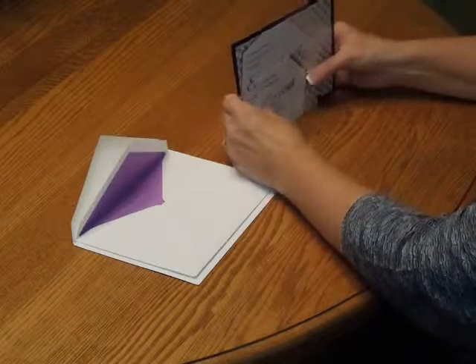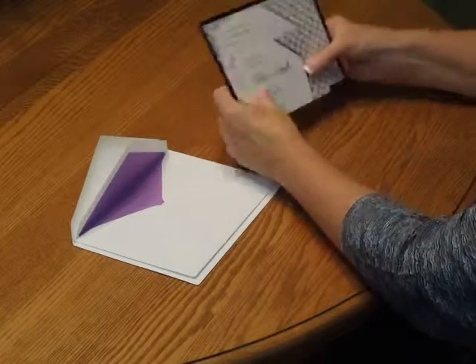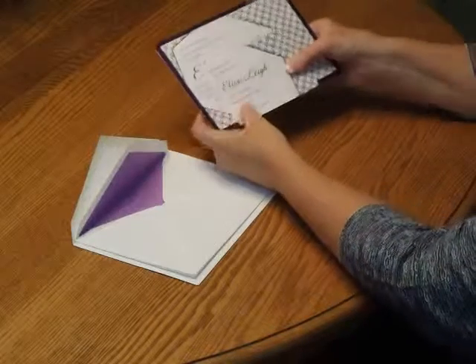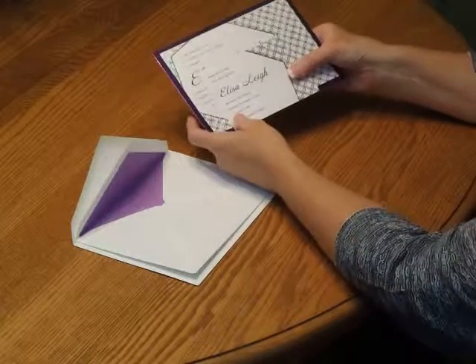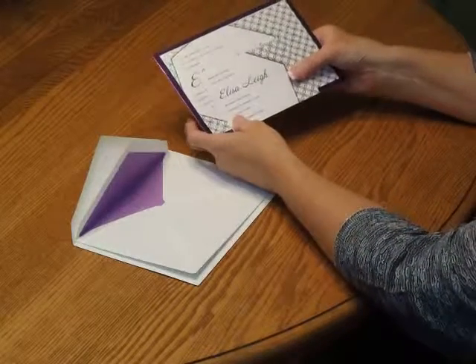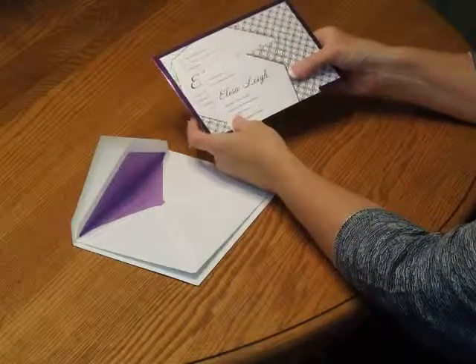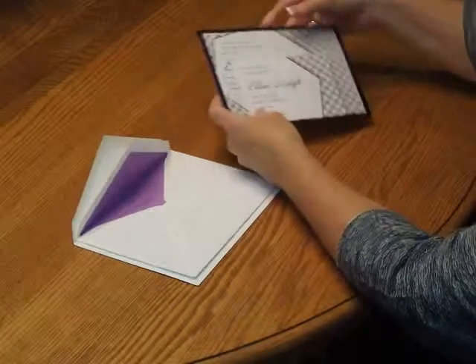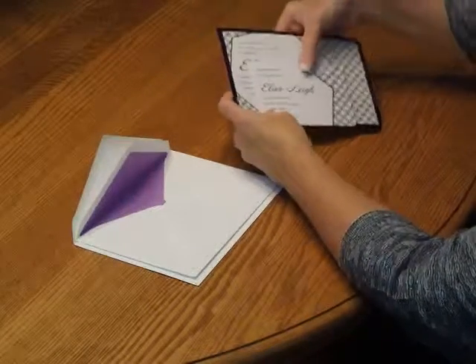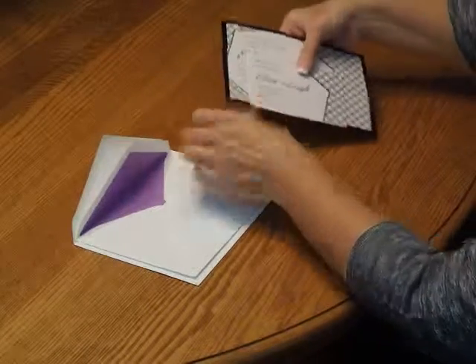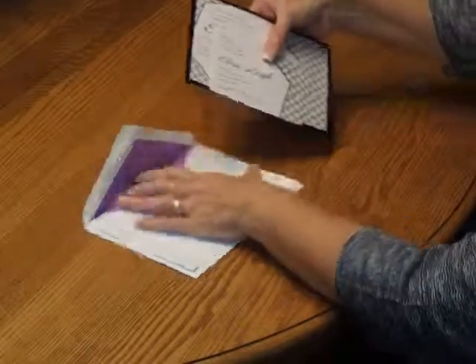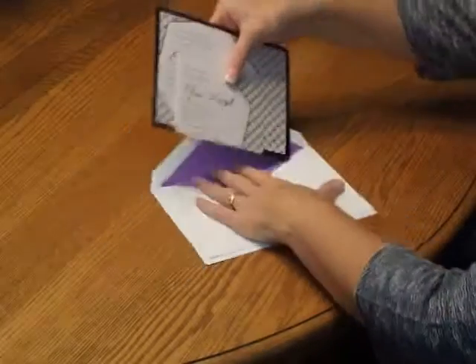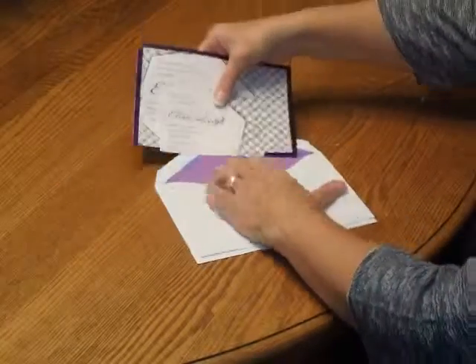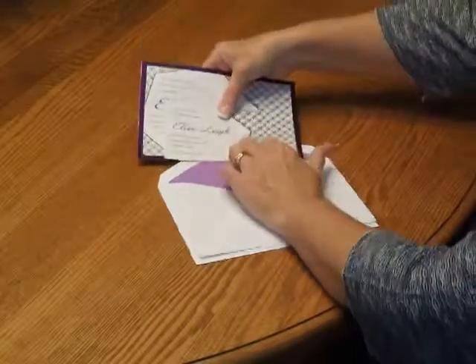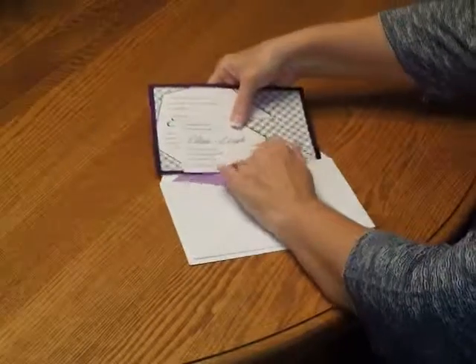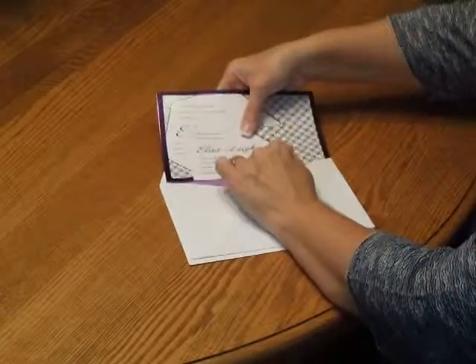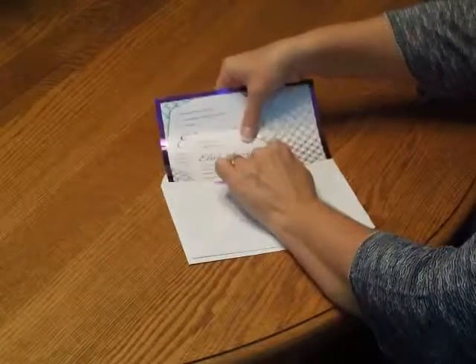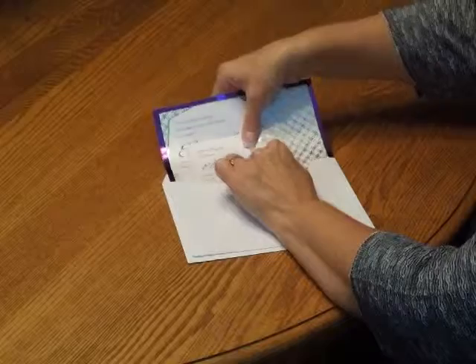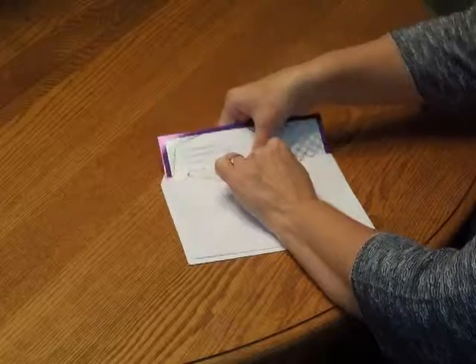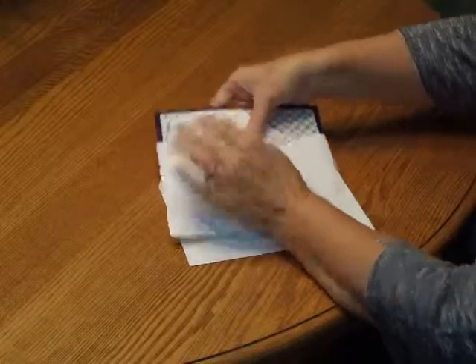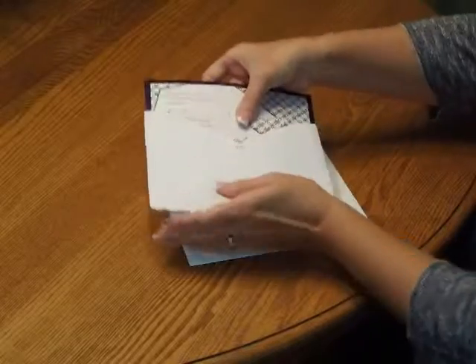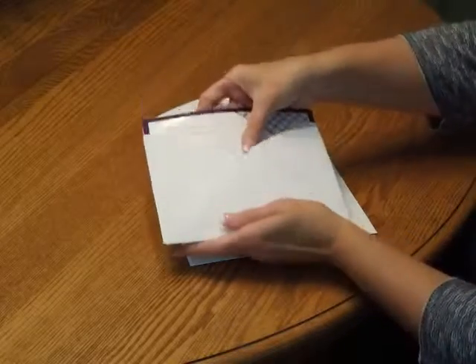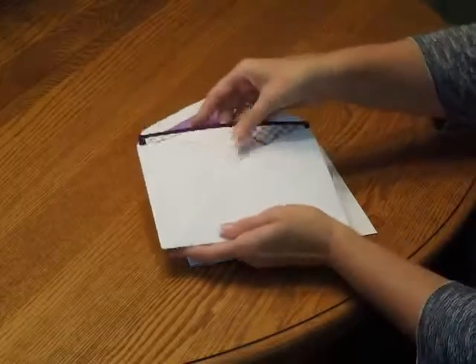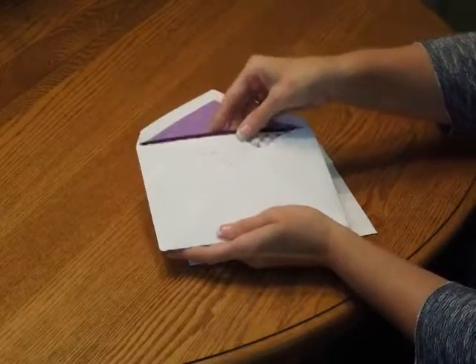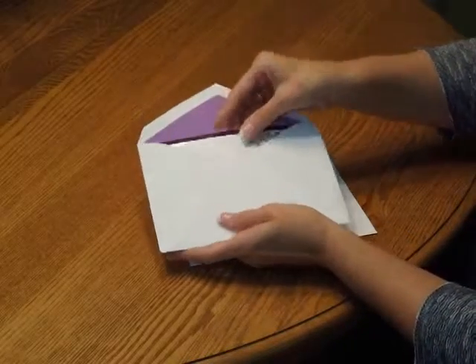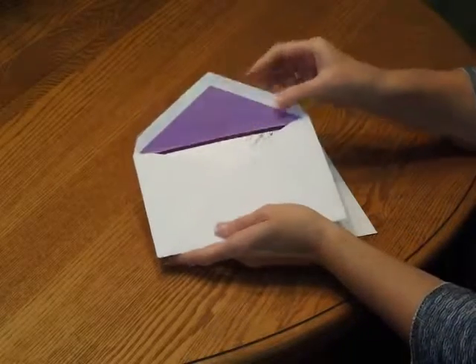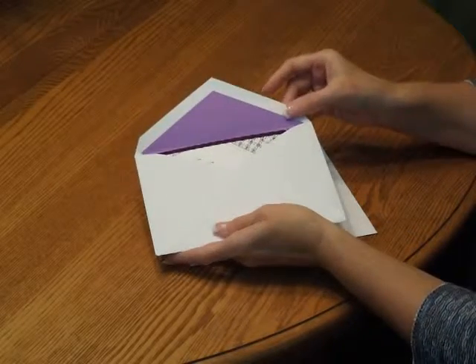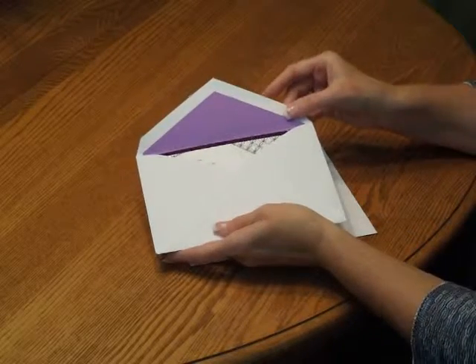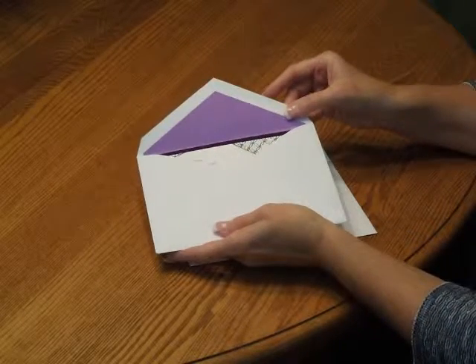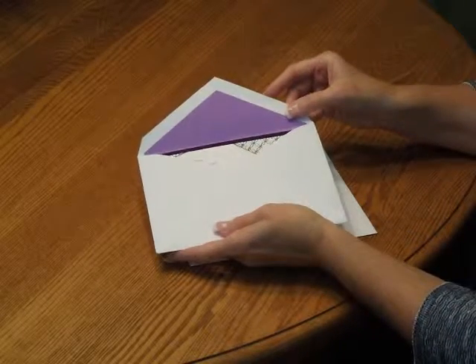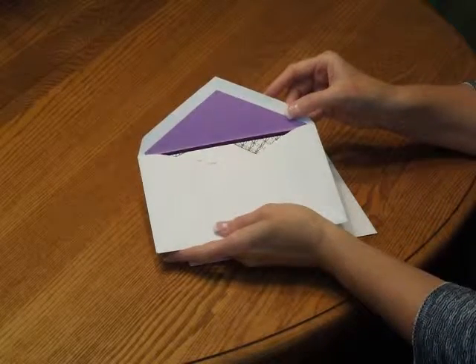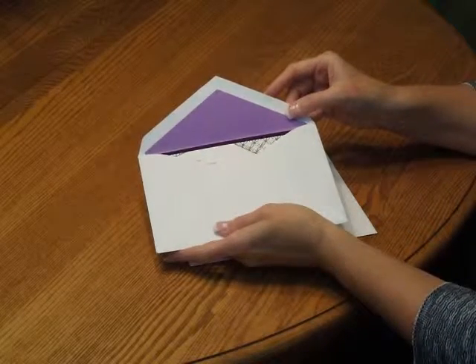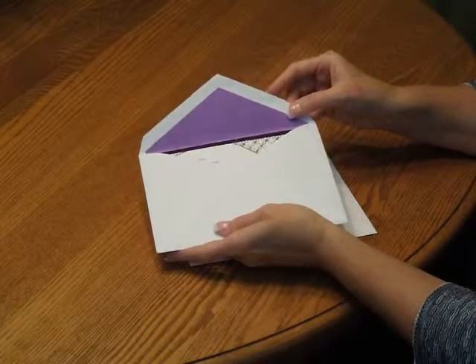Then pick up the entire ensemble and insert that into the inner envelope so the front of the invitation is facing the back of the envelope.